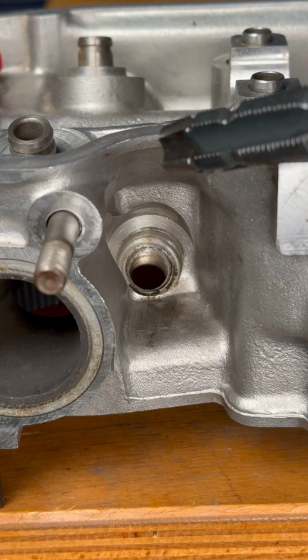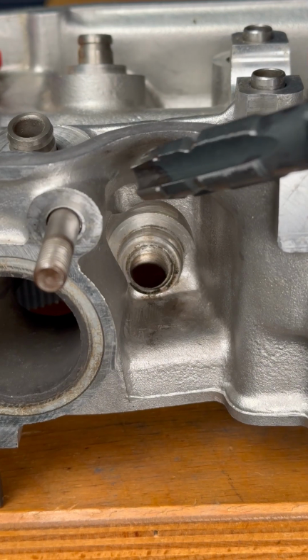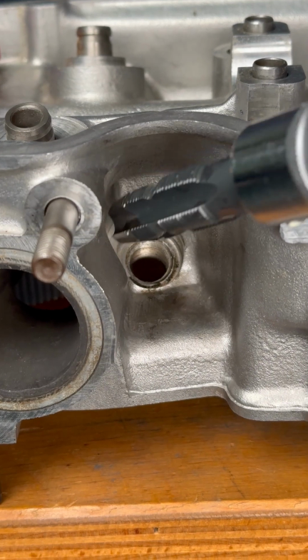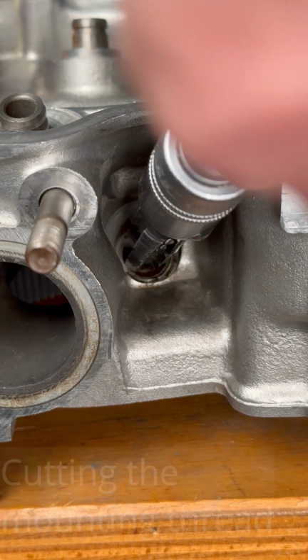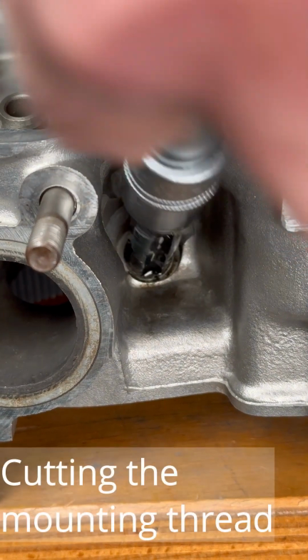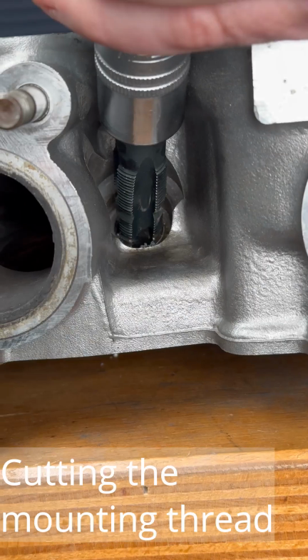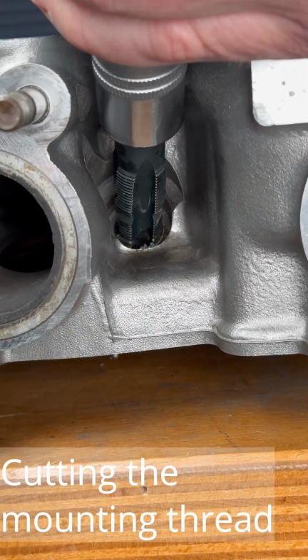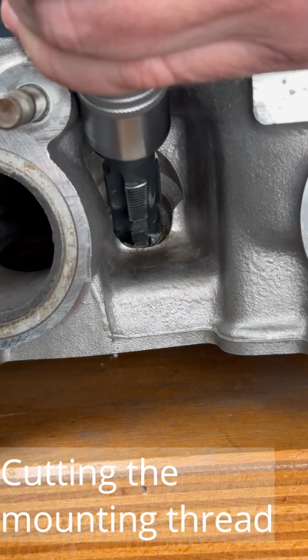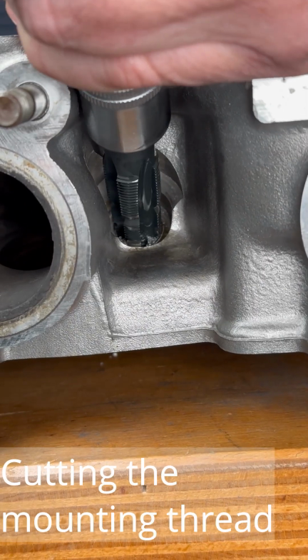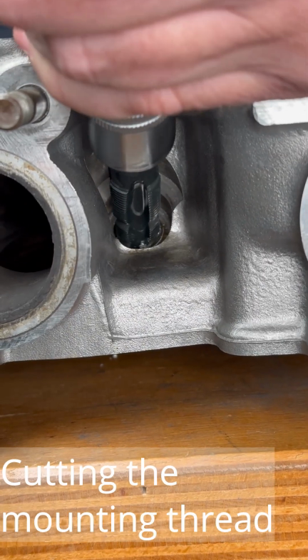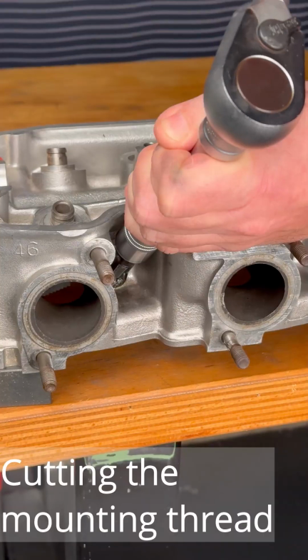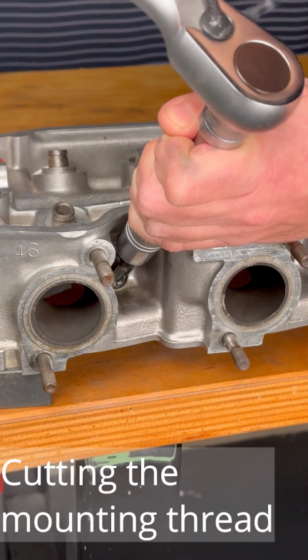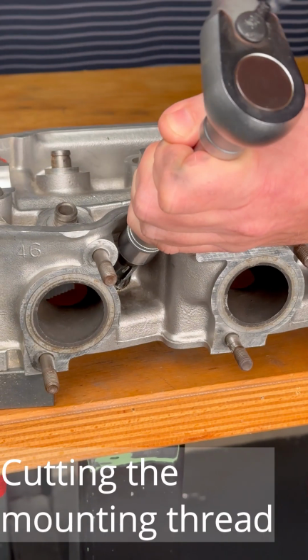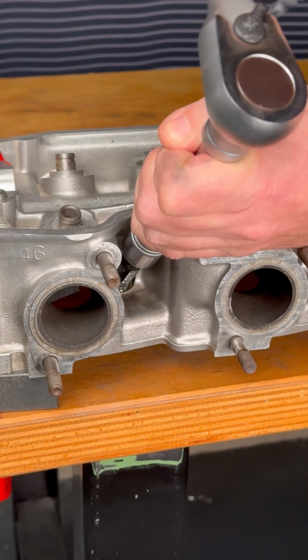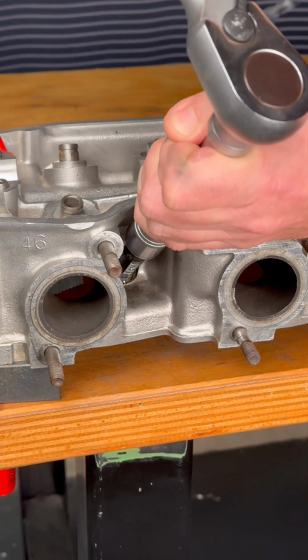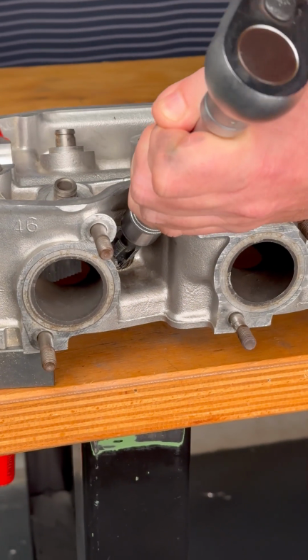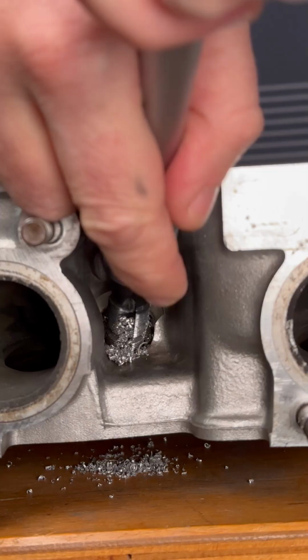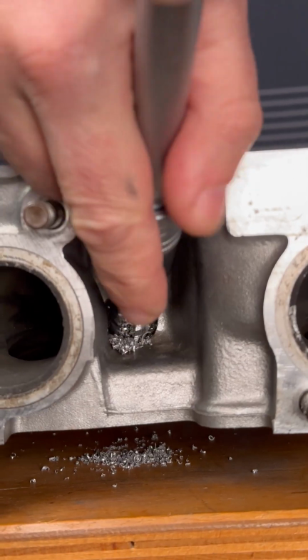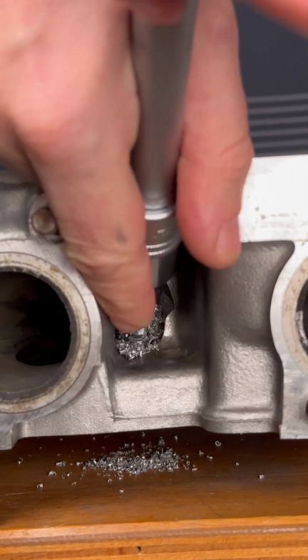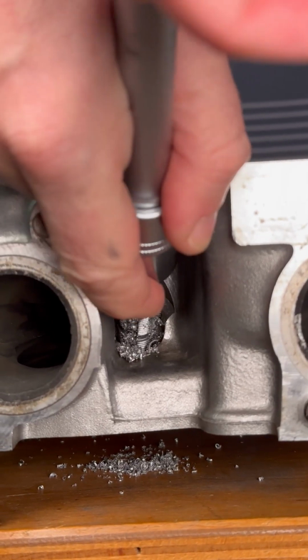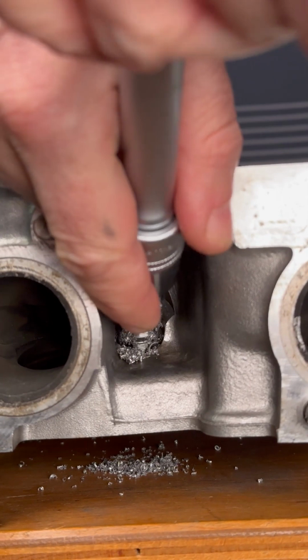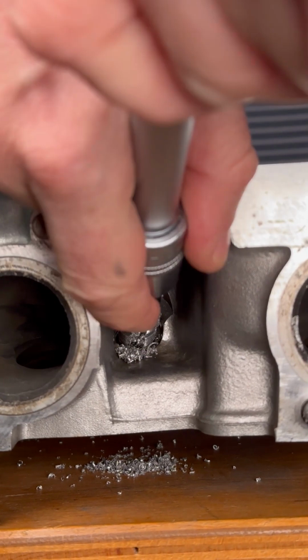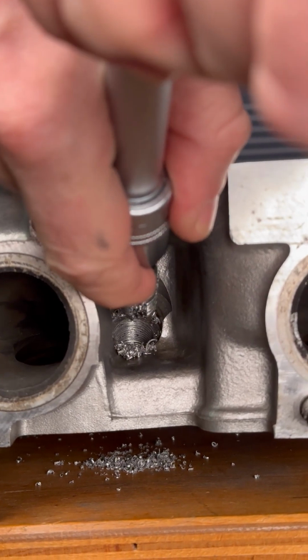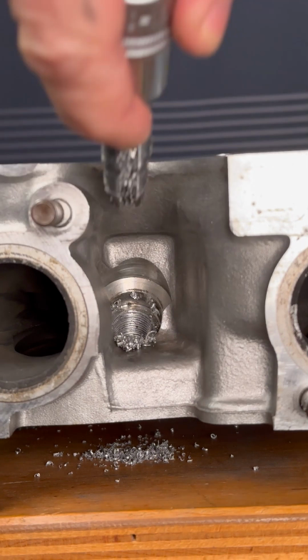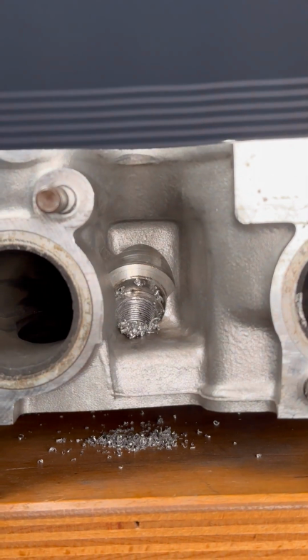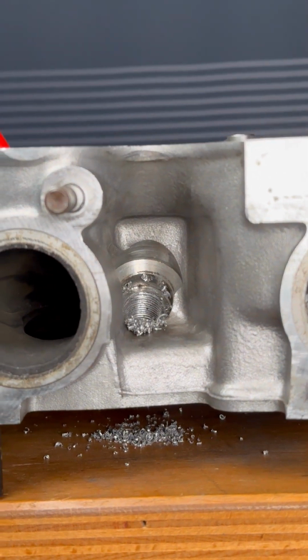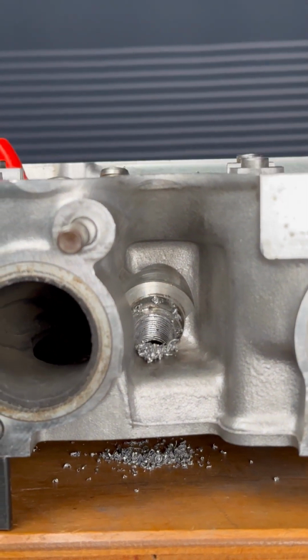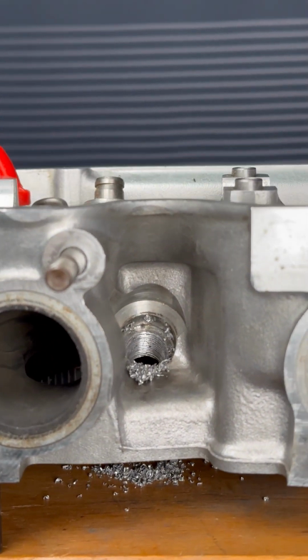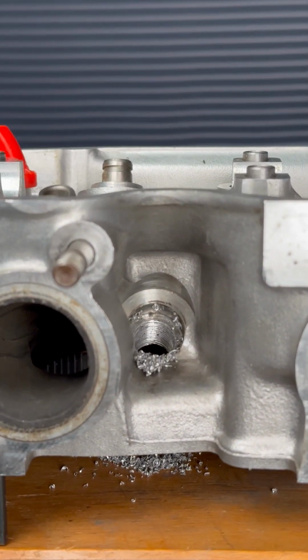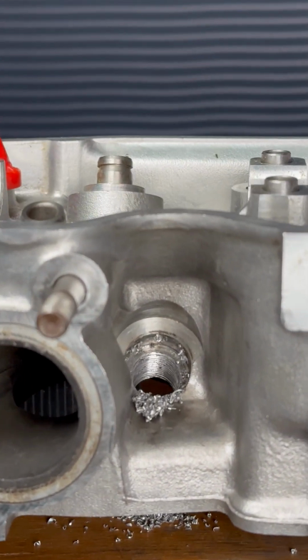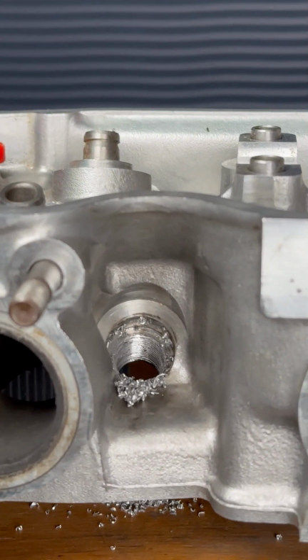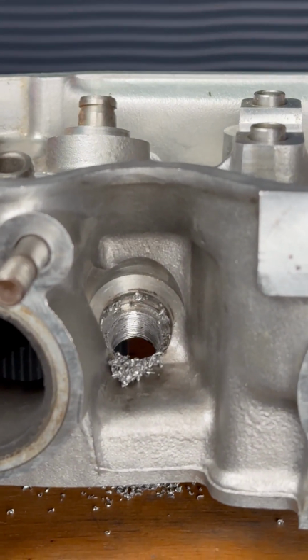Cutting the mounting thread is absolutely effortless with the tap. It can also be operated with a conventional ratchet if space is tight on top of the cylinder head. The mounting thread is finished and ready for fitting the spark plug with the thread insert.